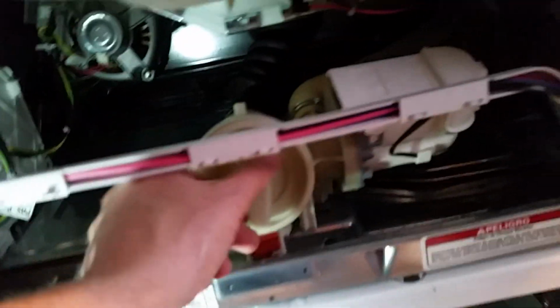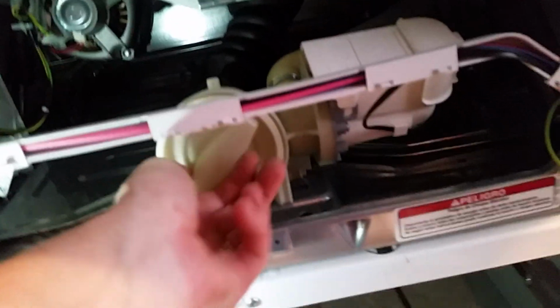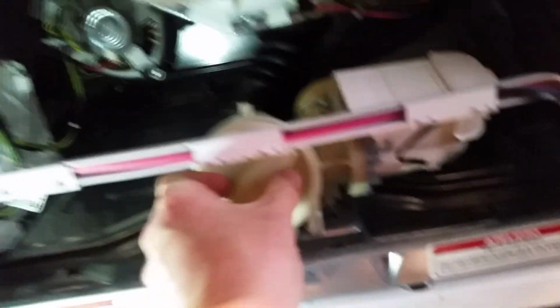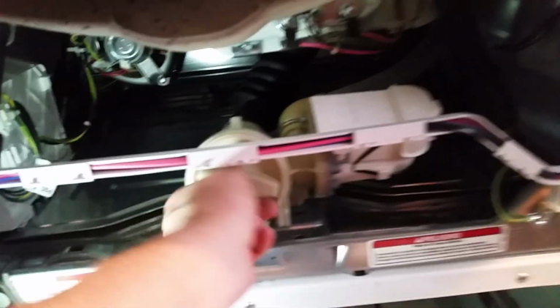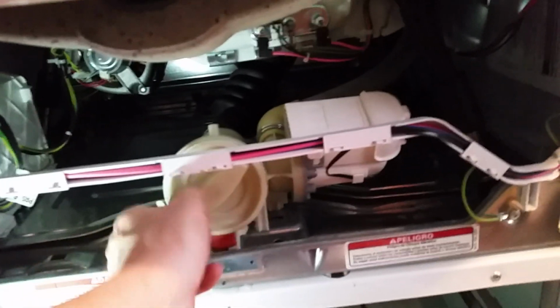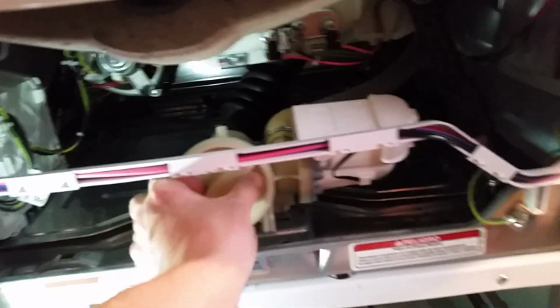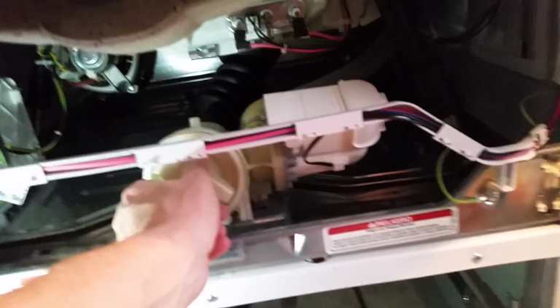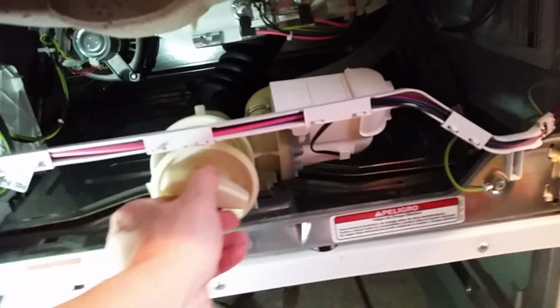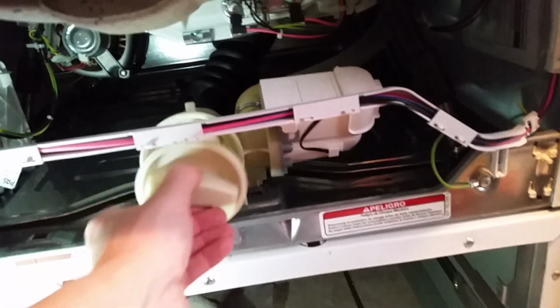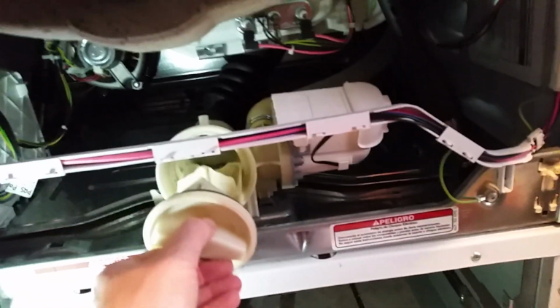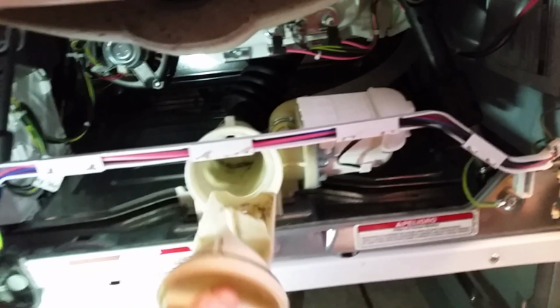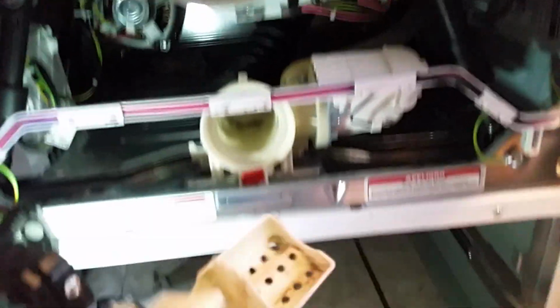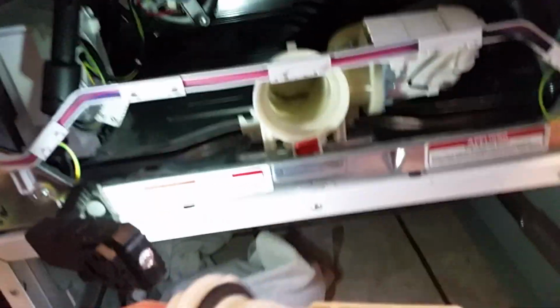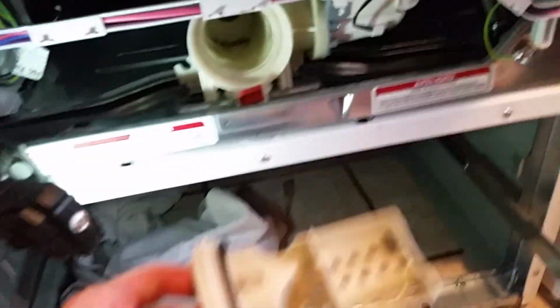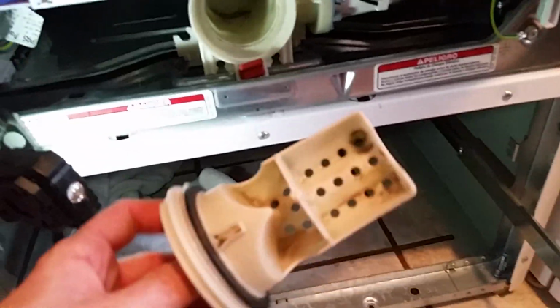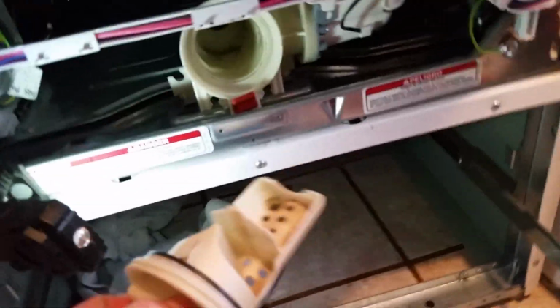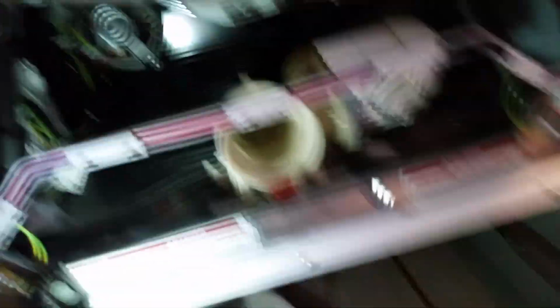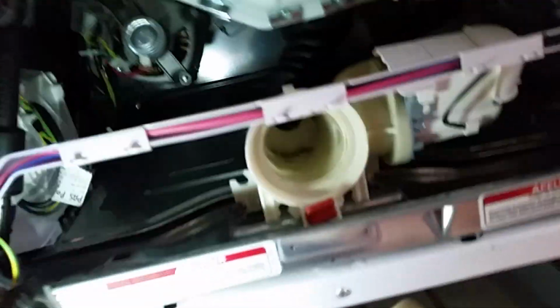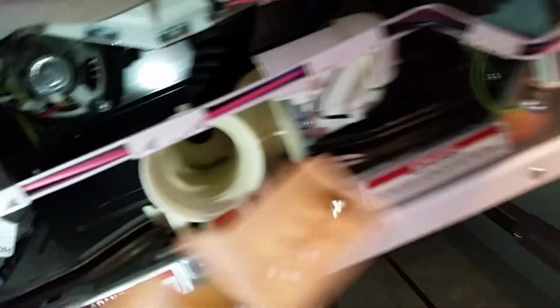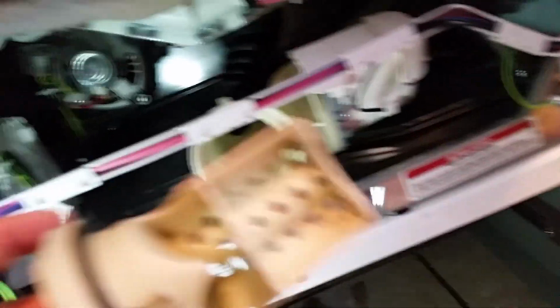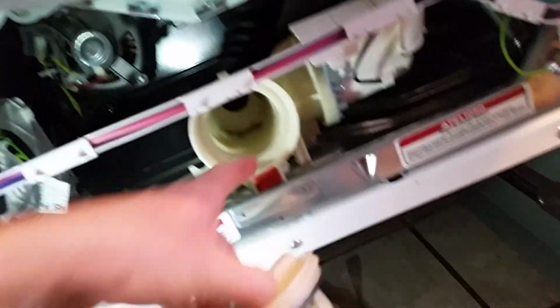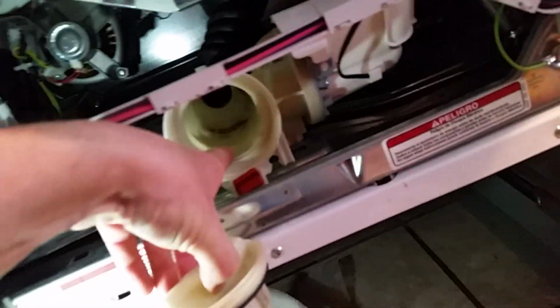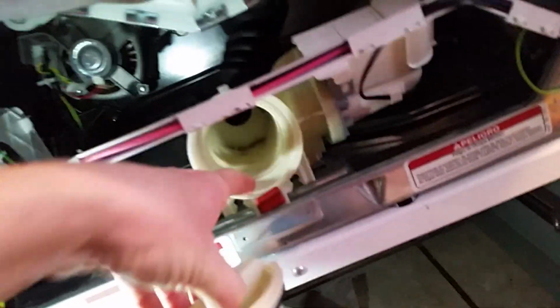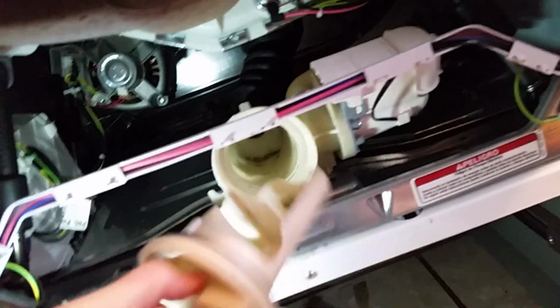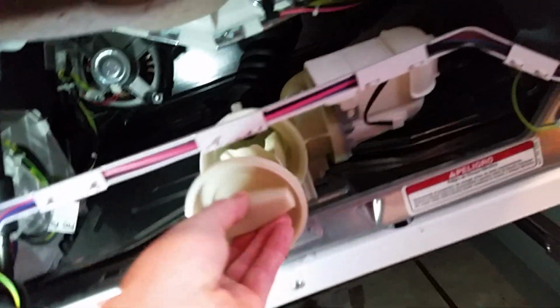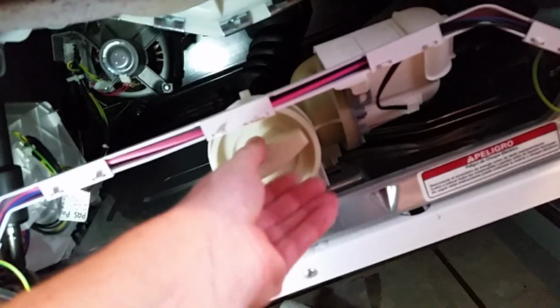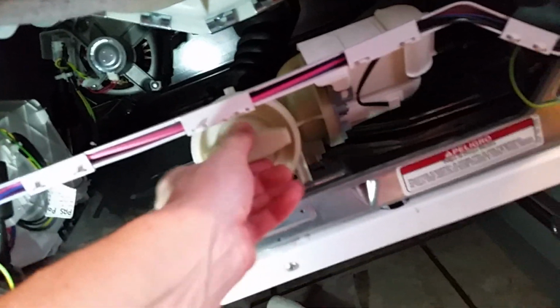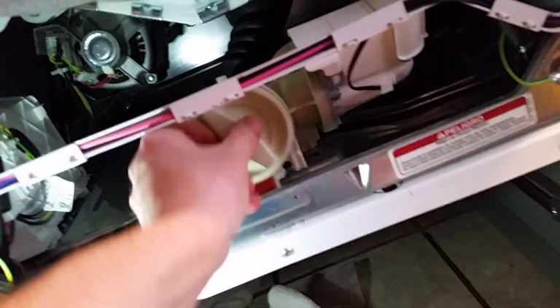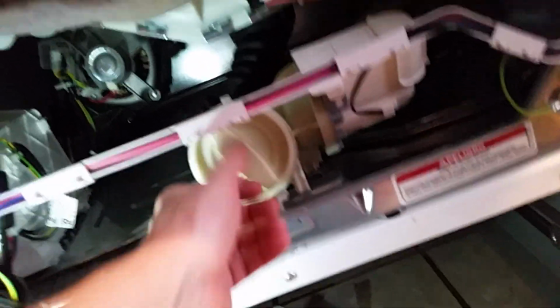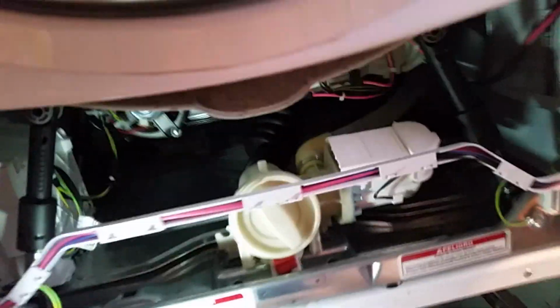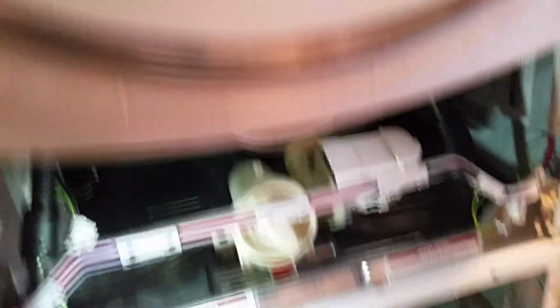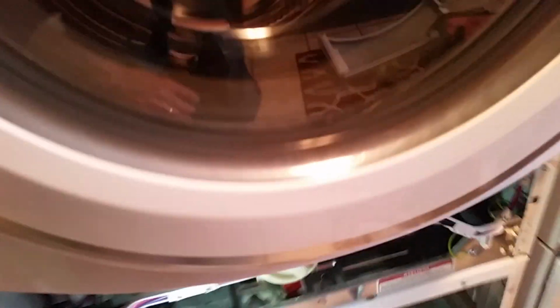Just unscrew this — water is going to pour out. Pull this basket out and it'll be full of gunk most likely. Just clean this out, clean the inside out, put it back in and the problem should go away.